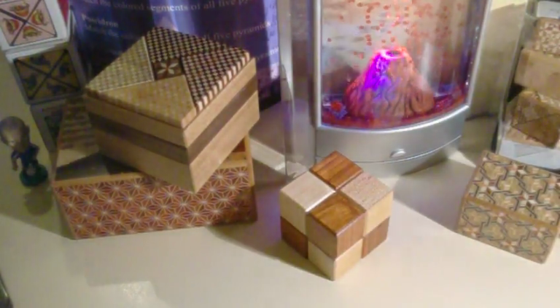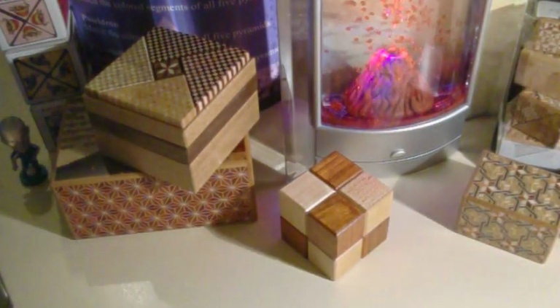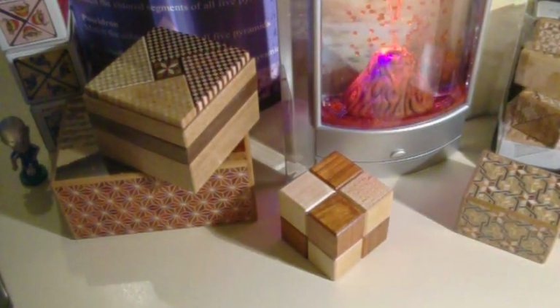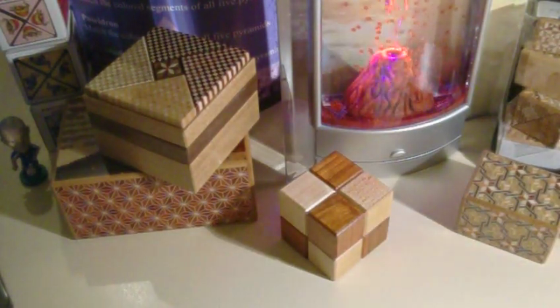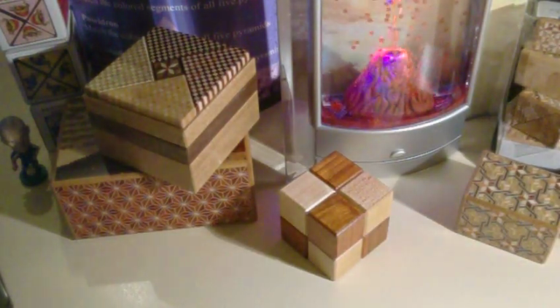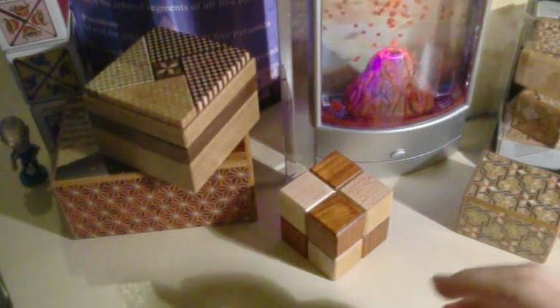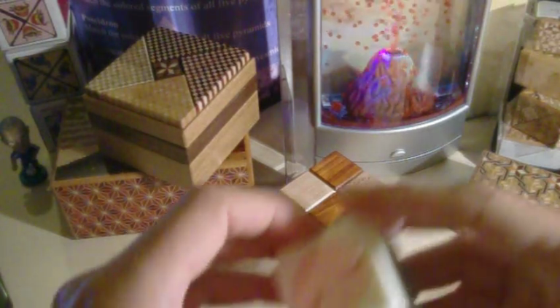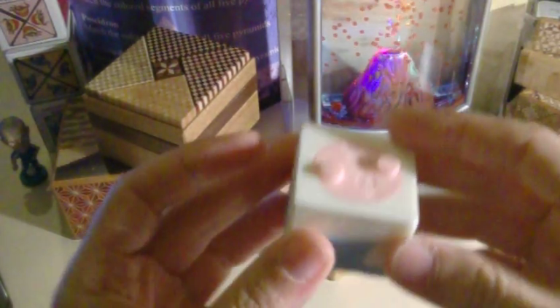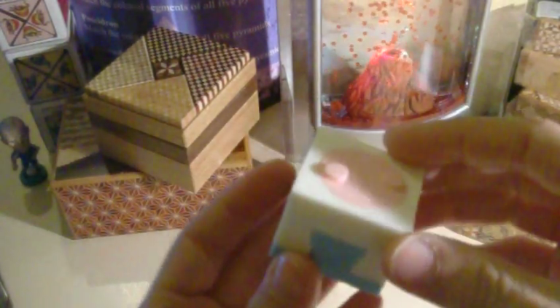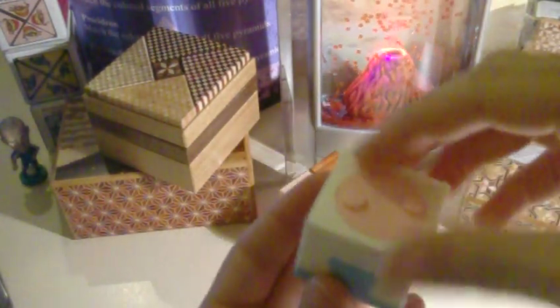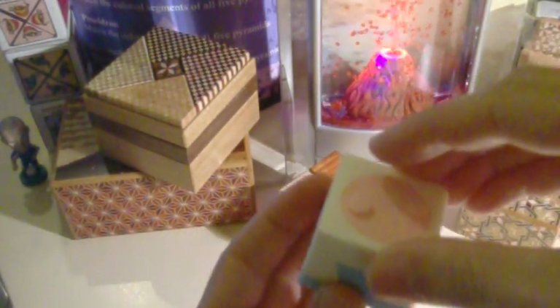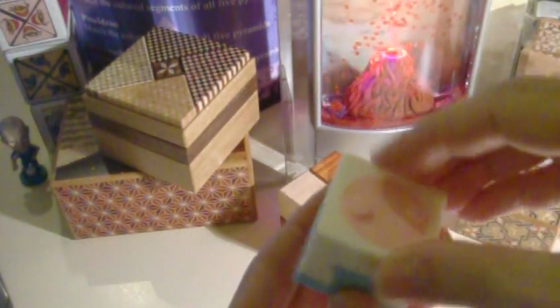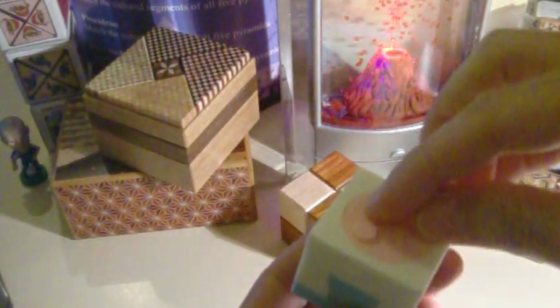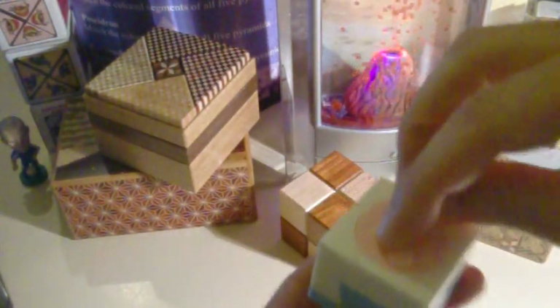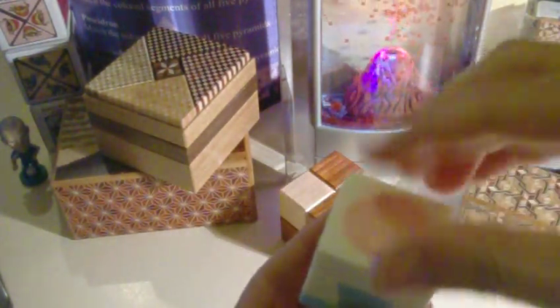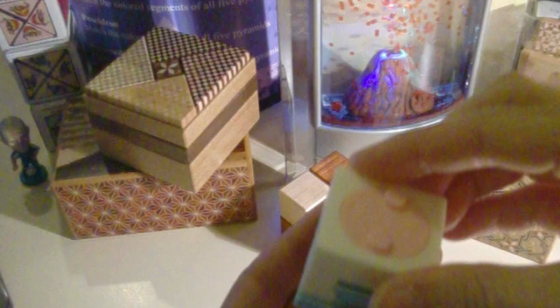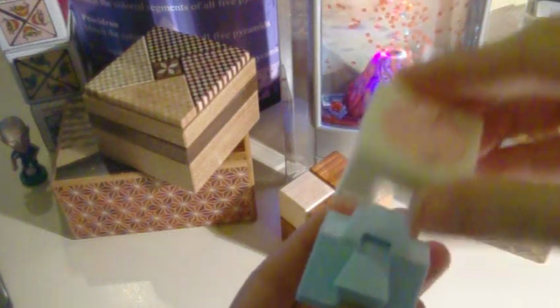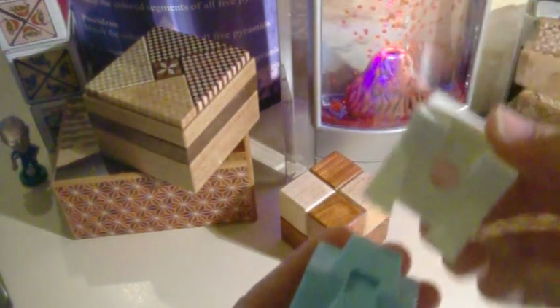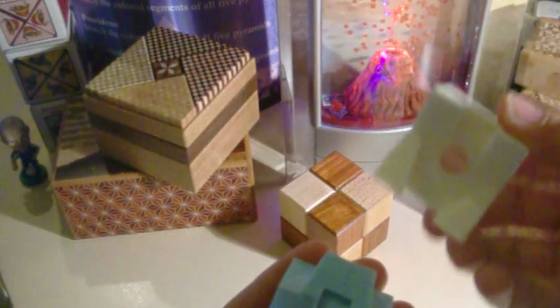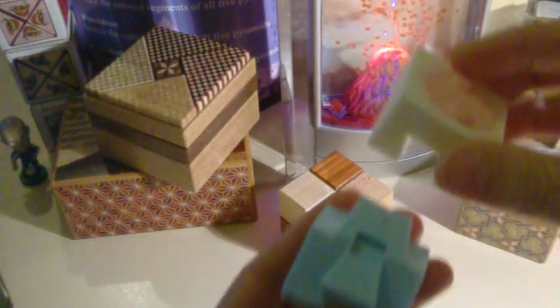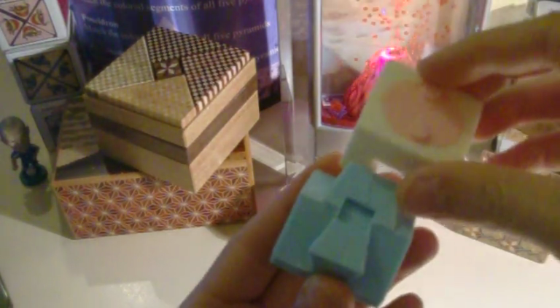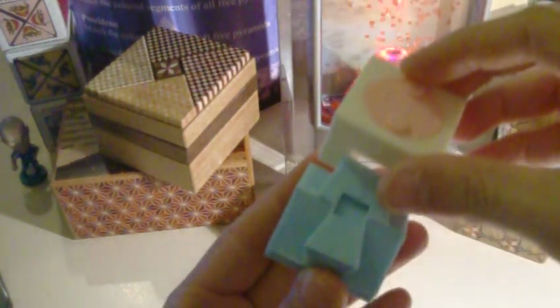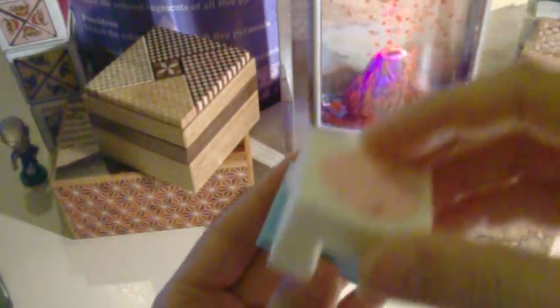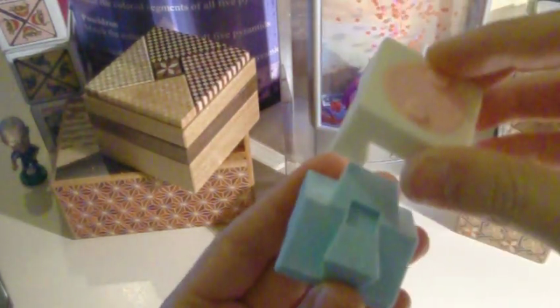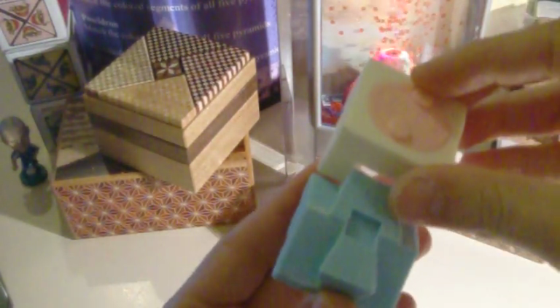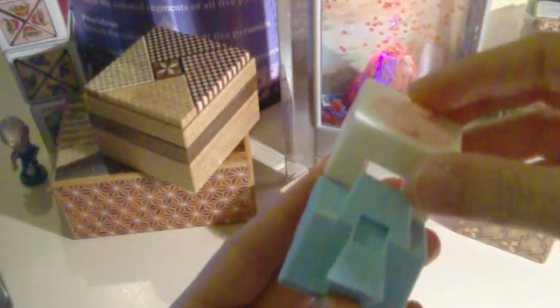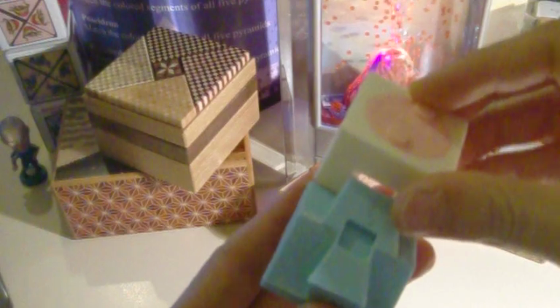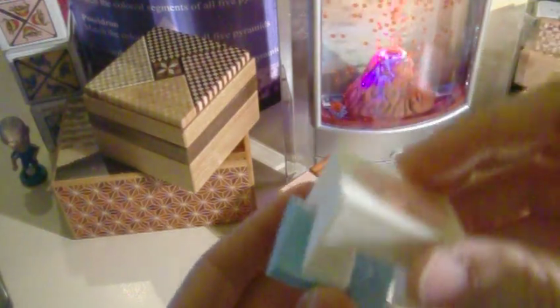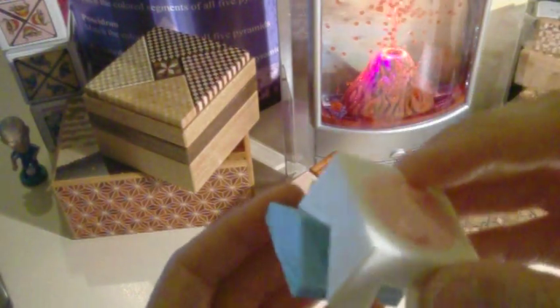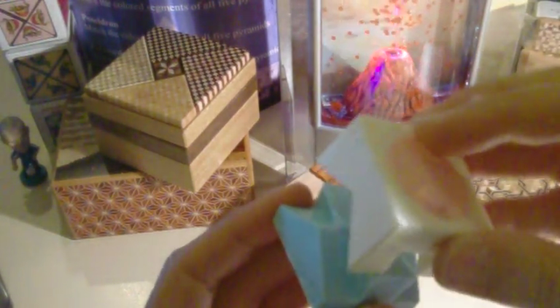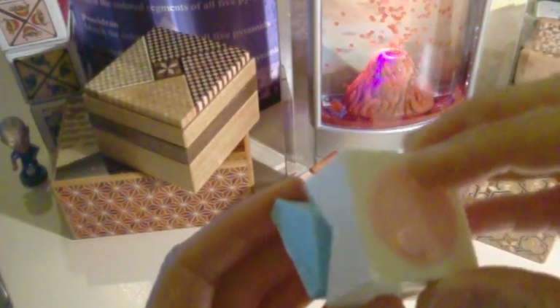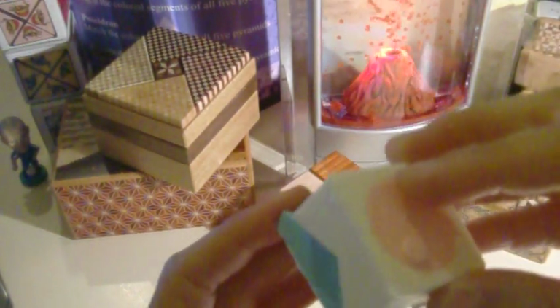Some of them are very easy, like this one. It doesn't open until you turn it, and then it opens. It's a very interesting mechanism. This is based on some real-life box which is huge.